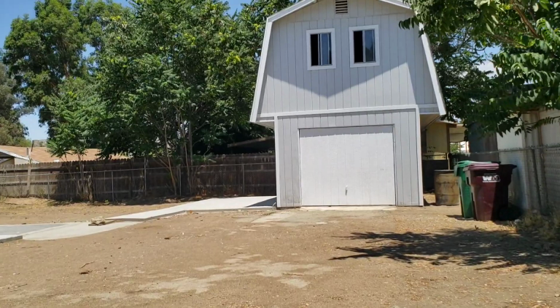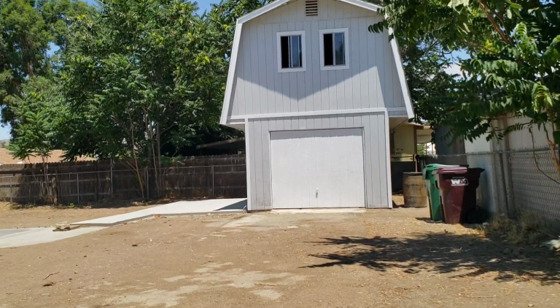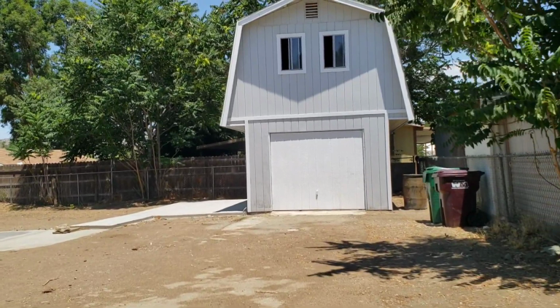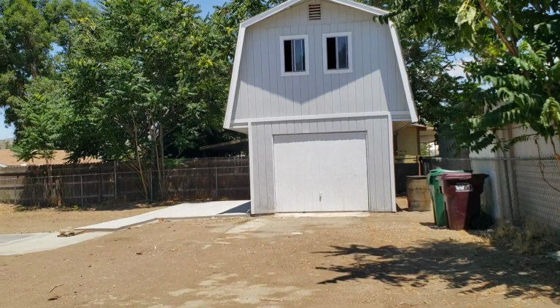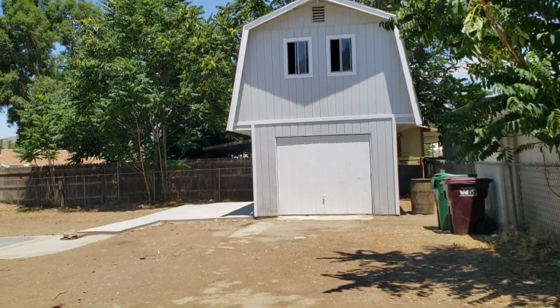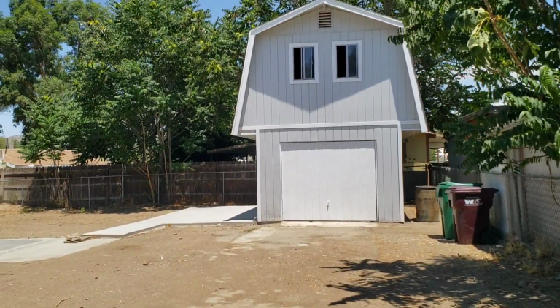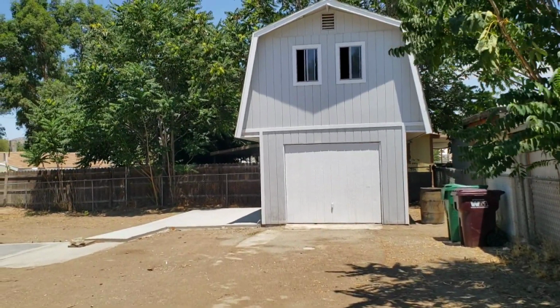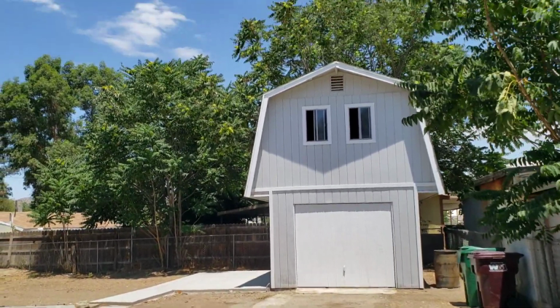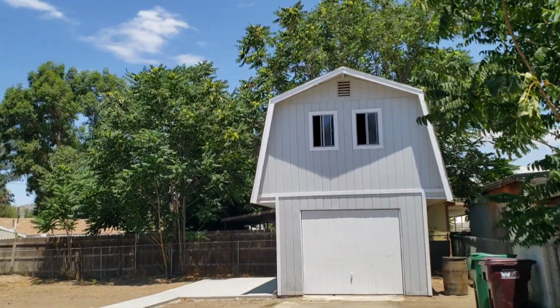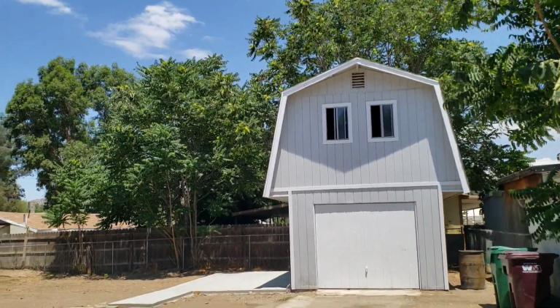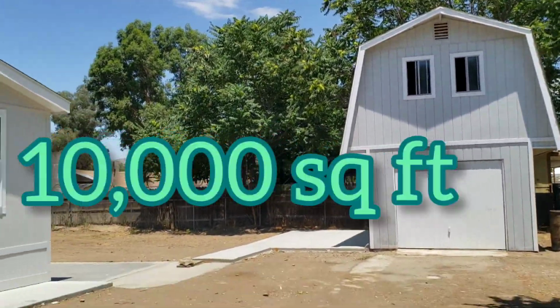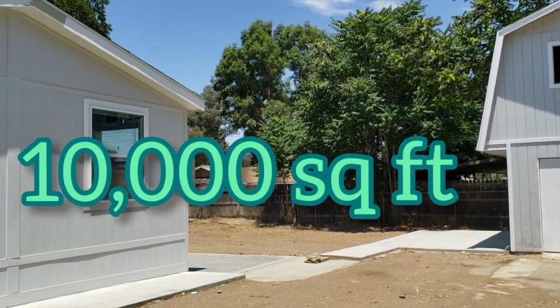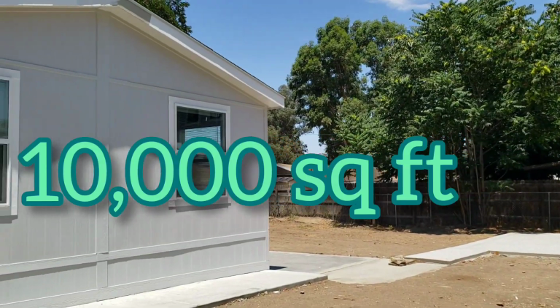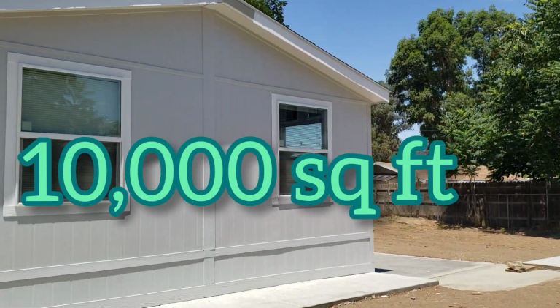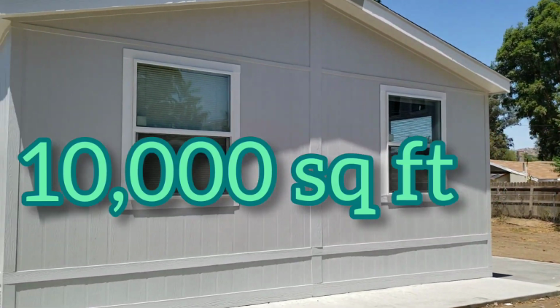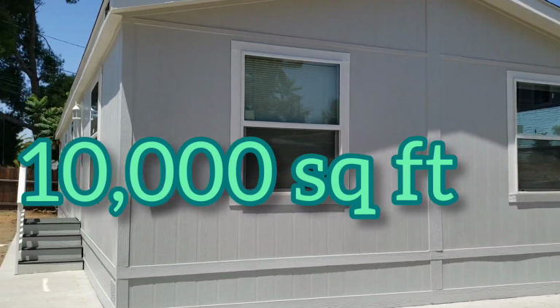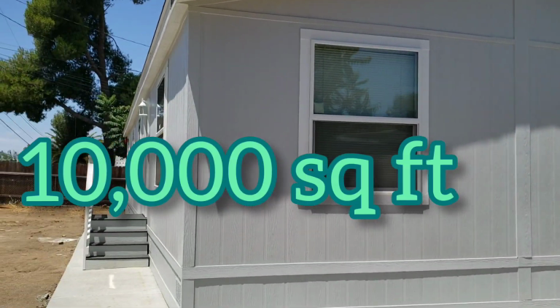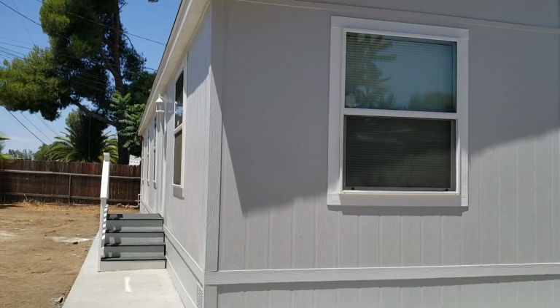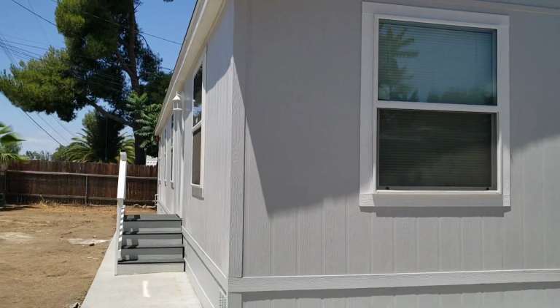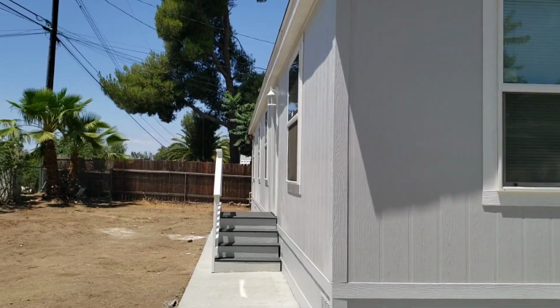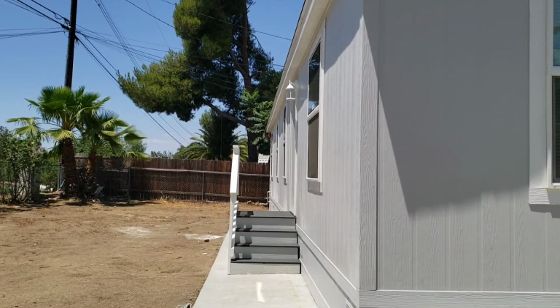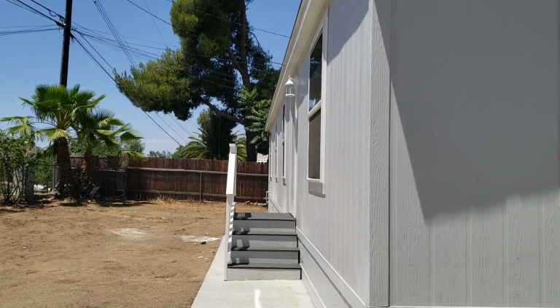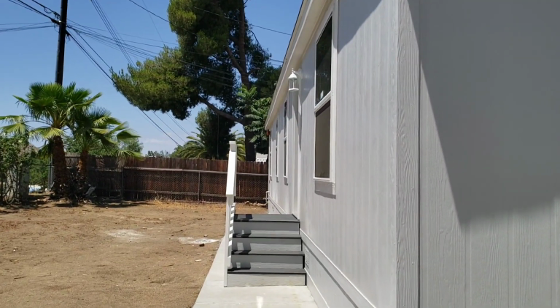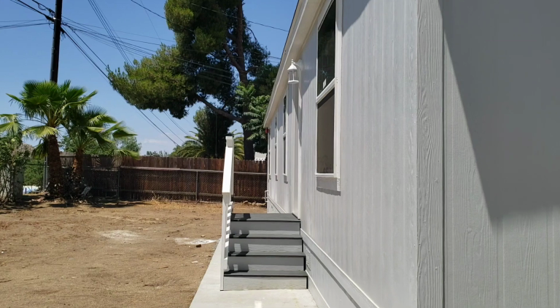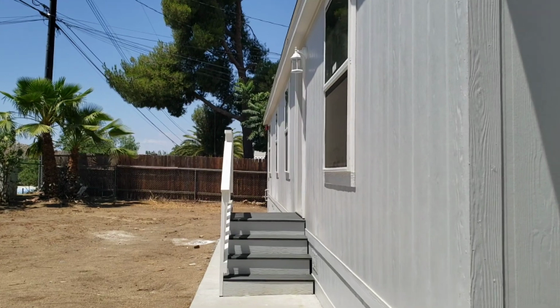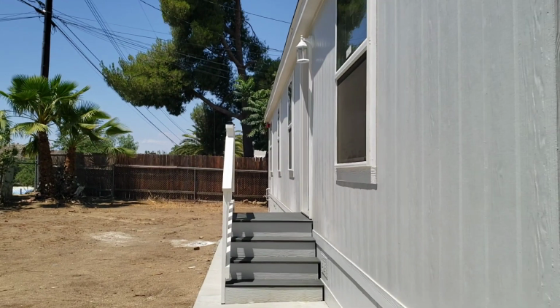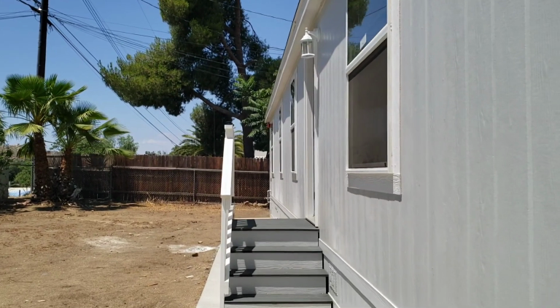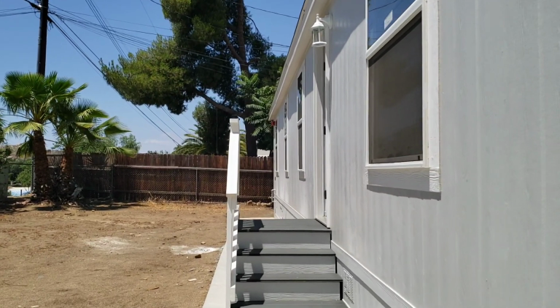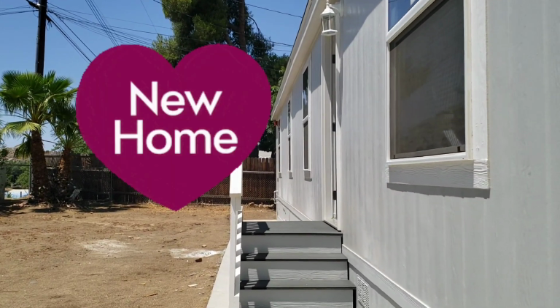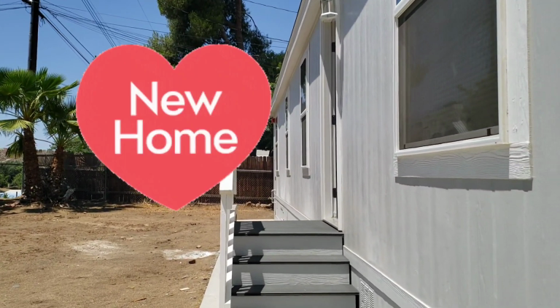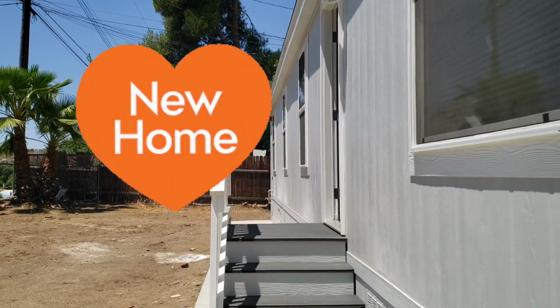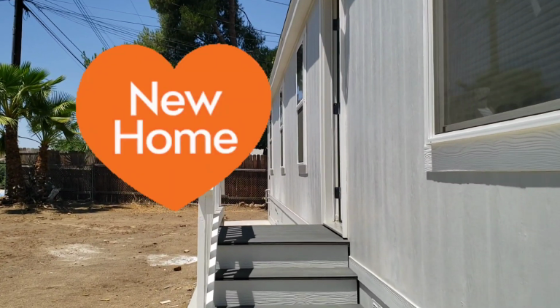Yes, my friend, this great property has 10,000 square feet of lot. You're going to see the whole property — check the whole video. Big piece of land and a brand new manufactured home.